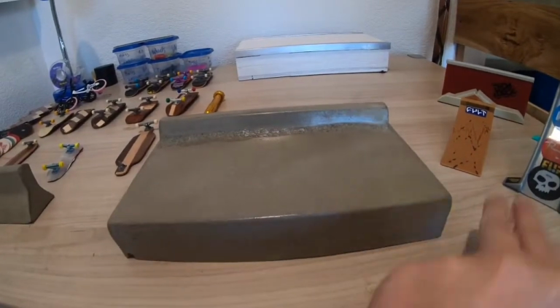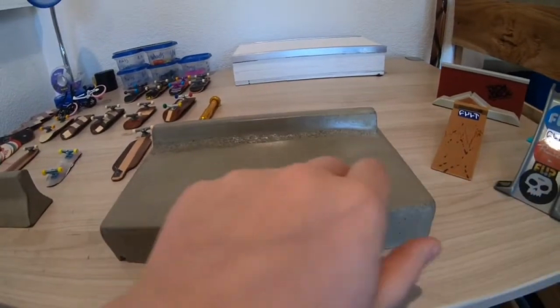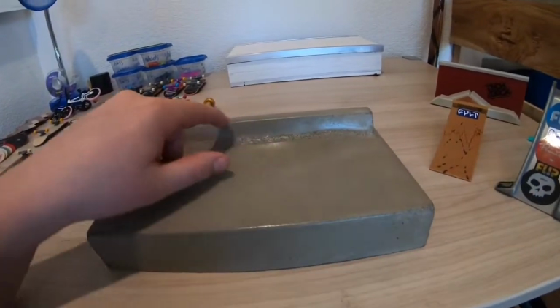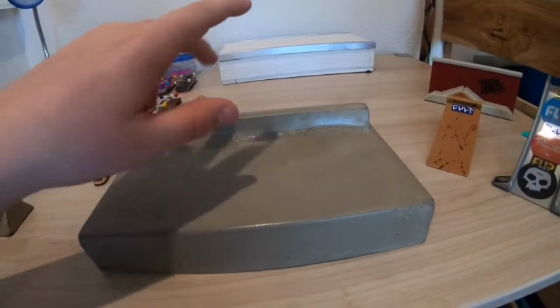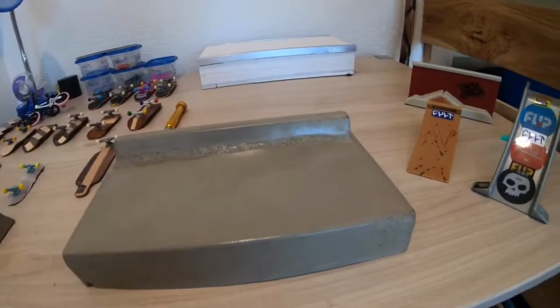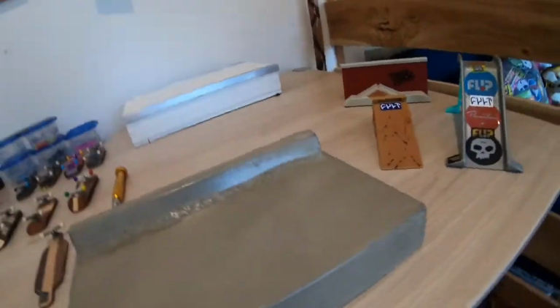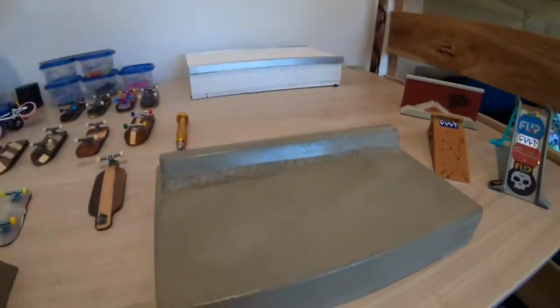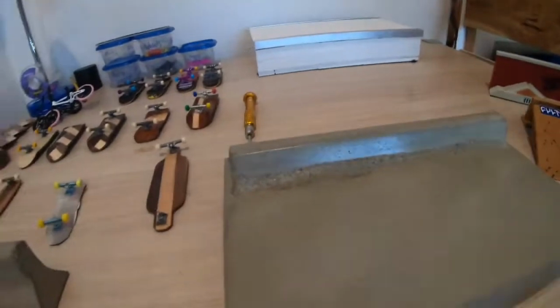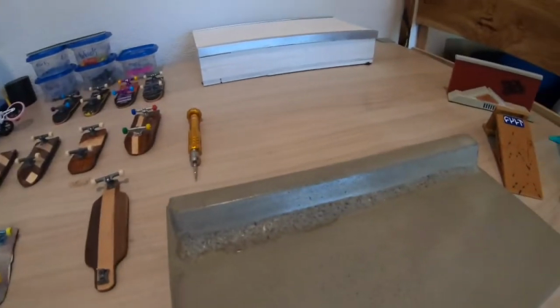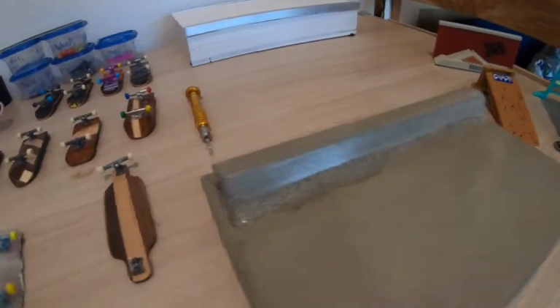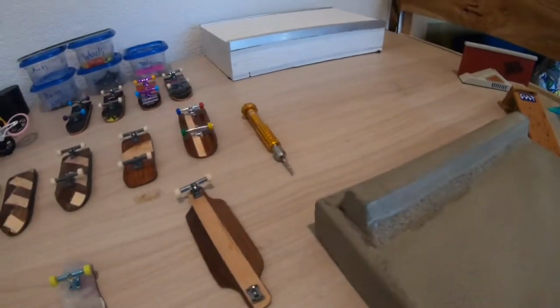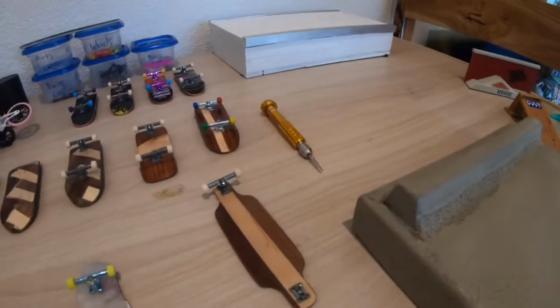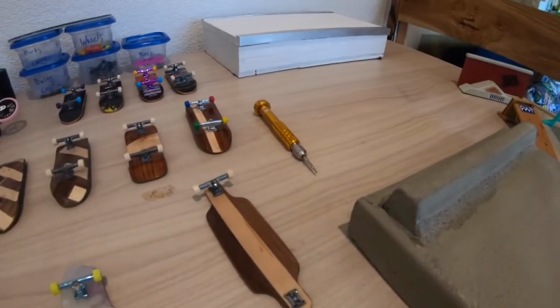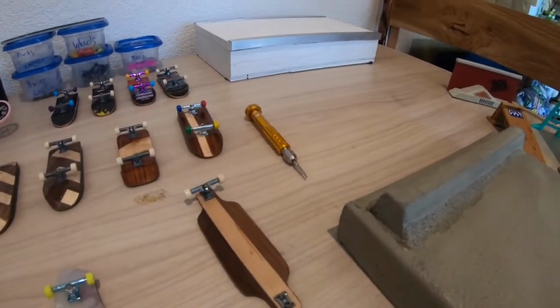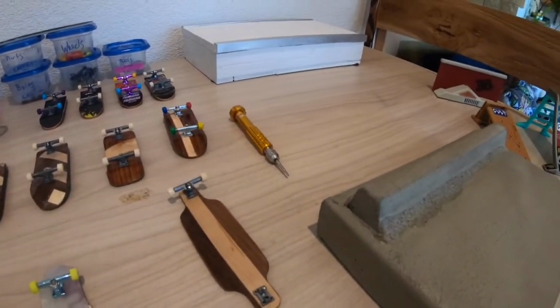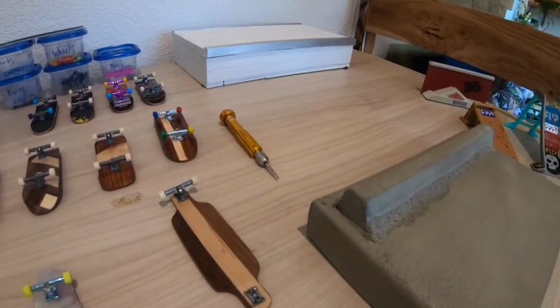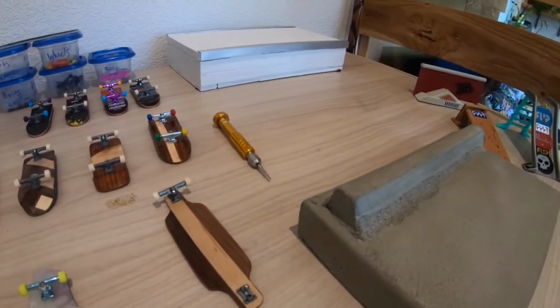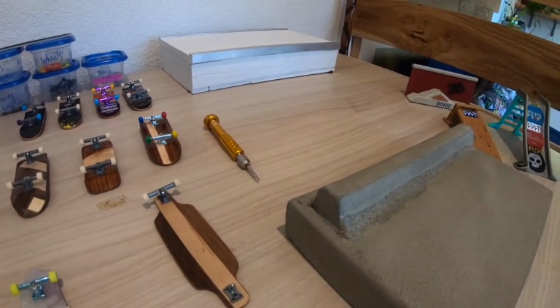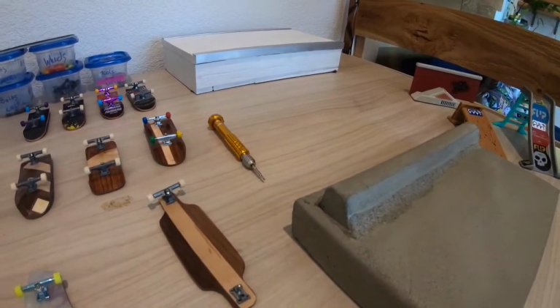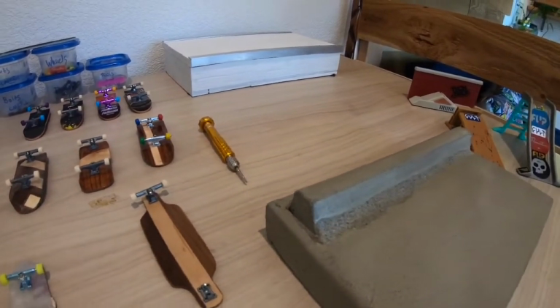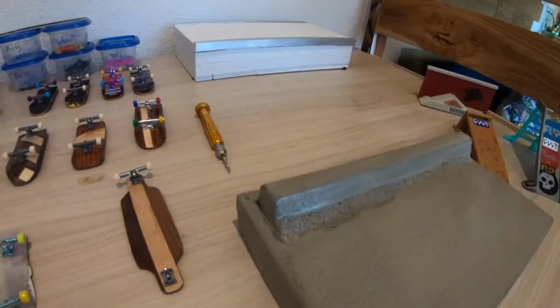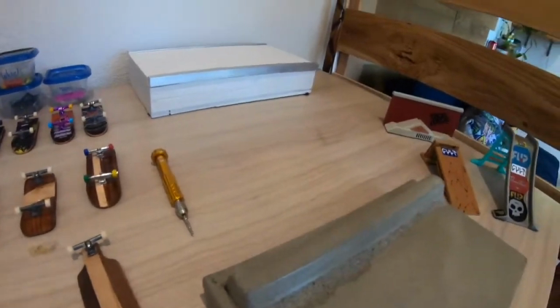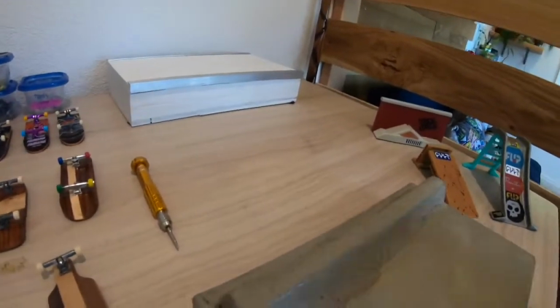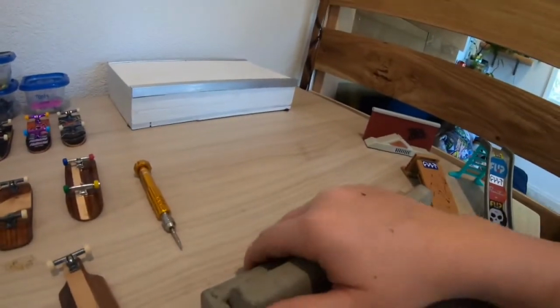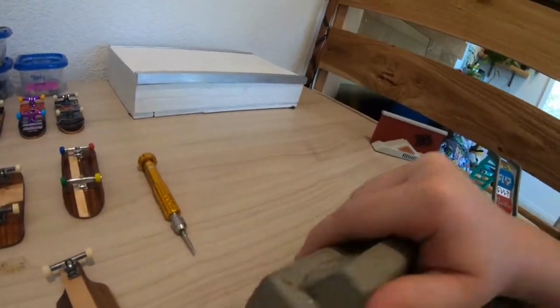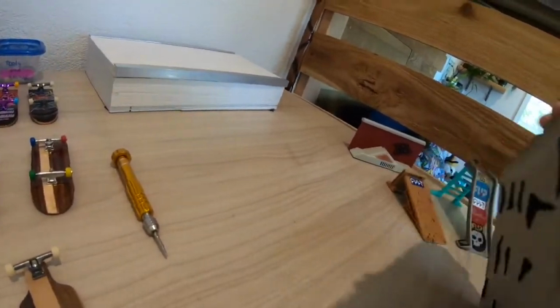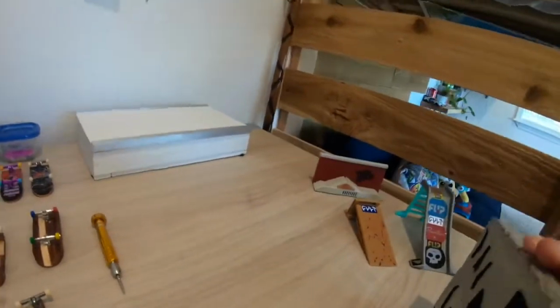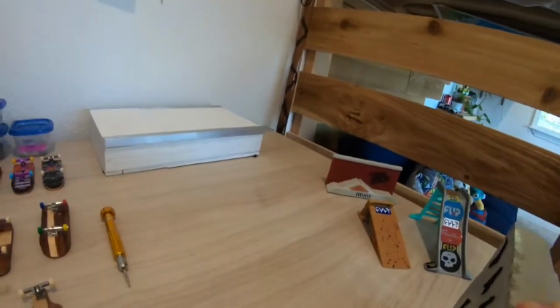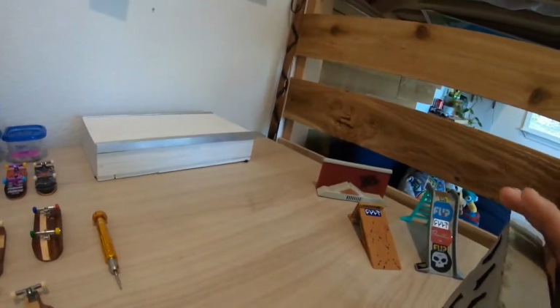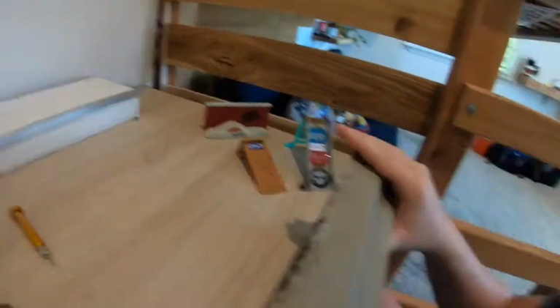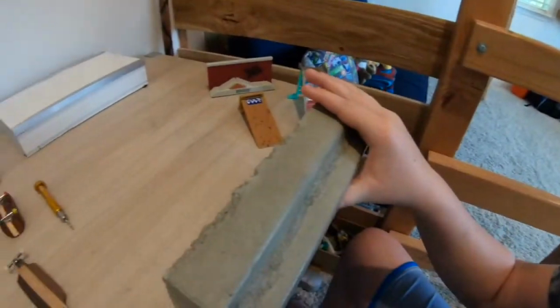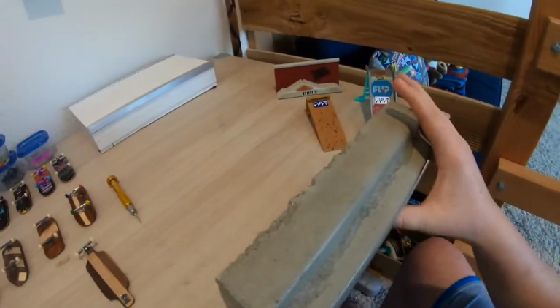So you can do an ollie or kickflip or something - it adds more diversity to the tricks you can do on it. It's just solid concrete, pretty heavy.